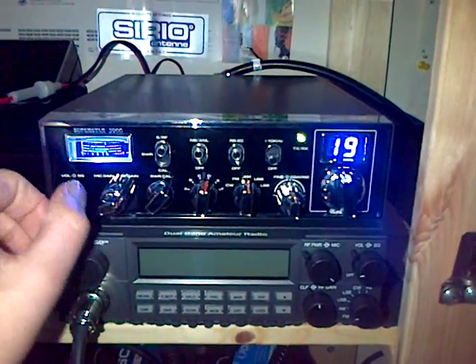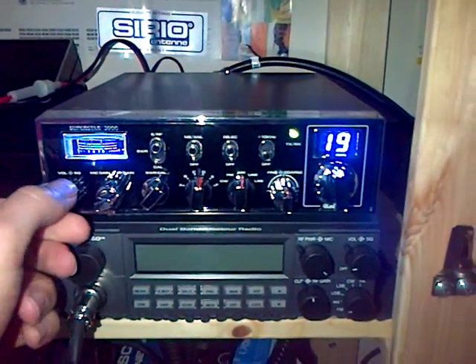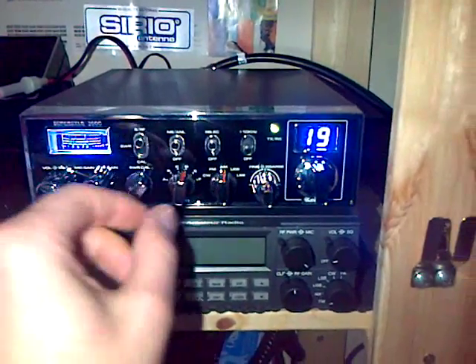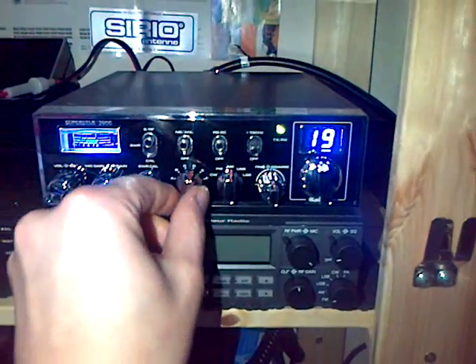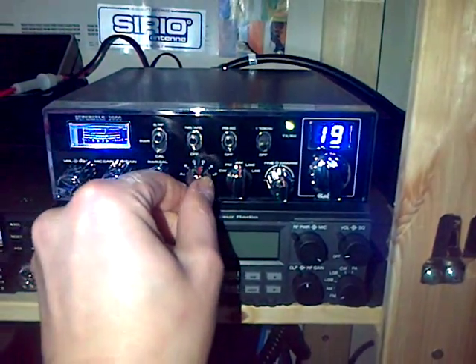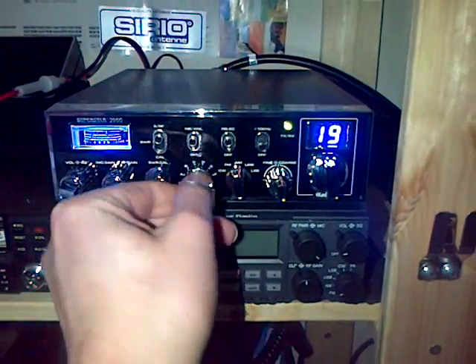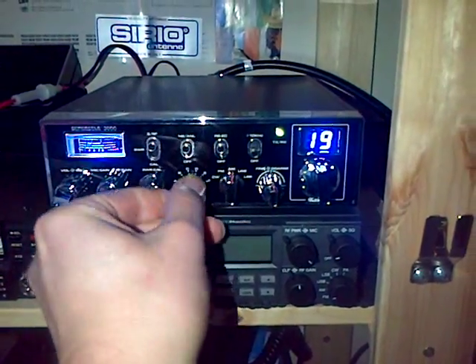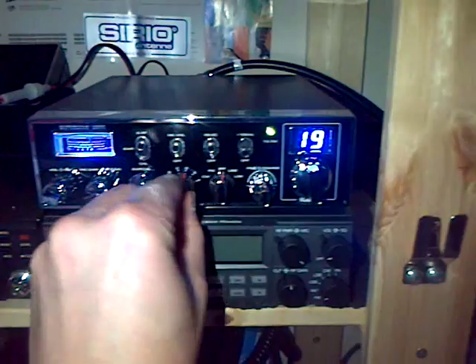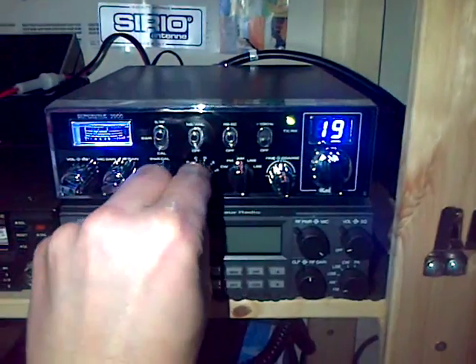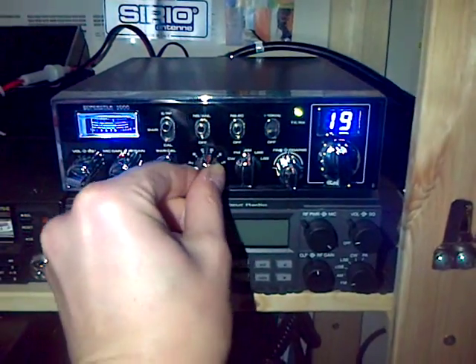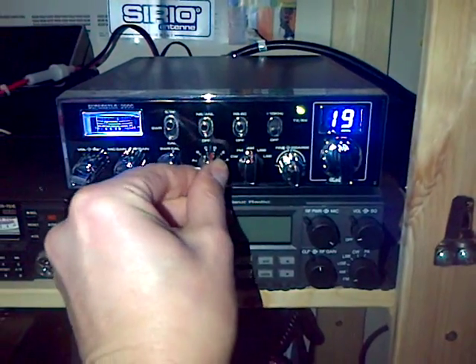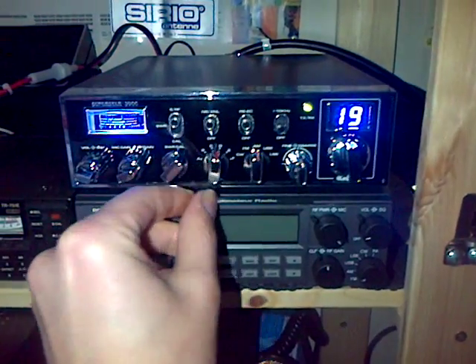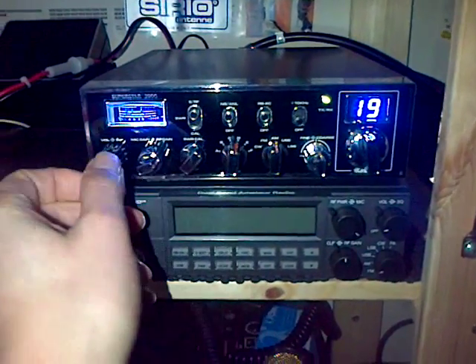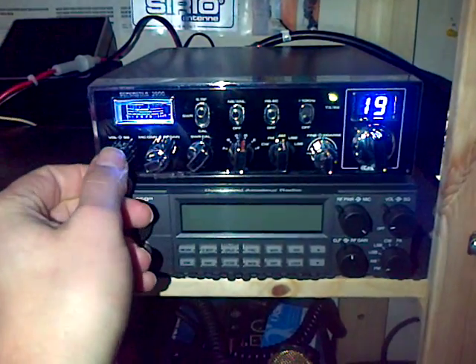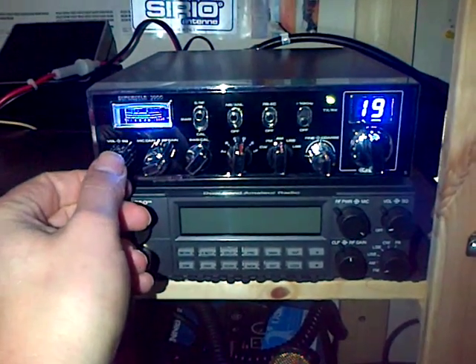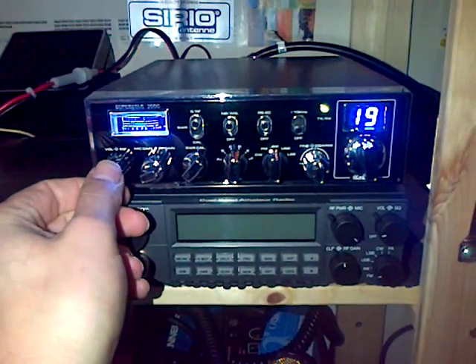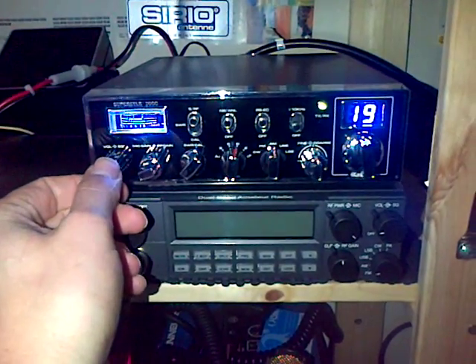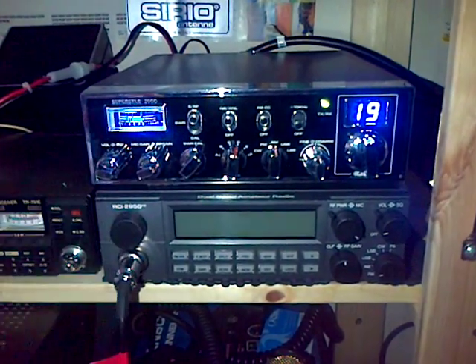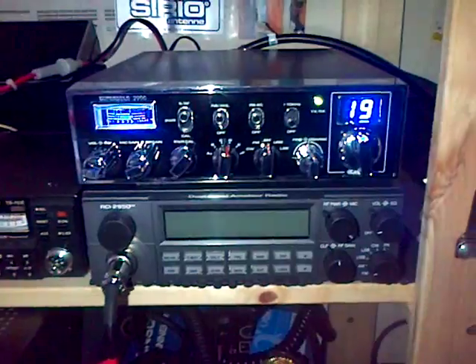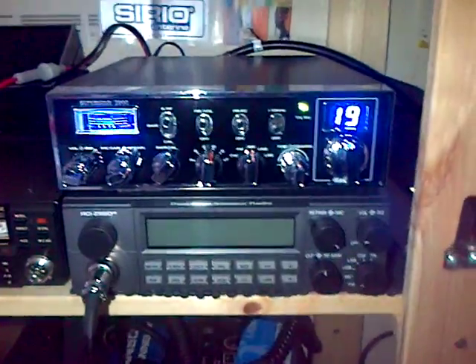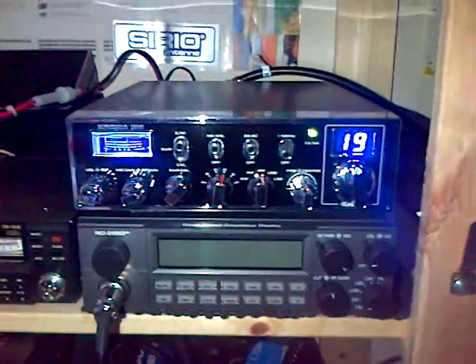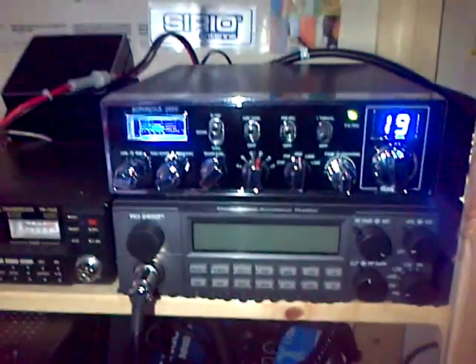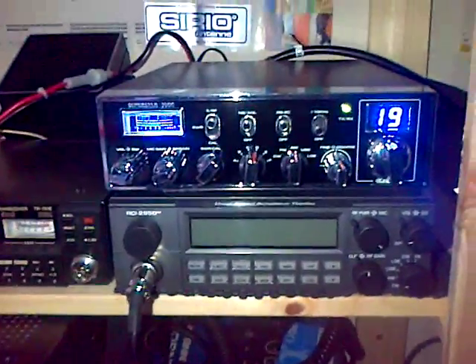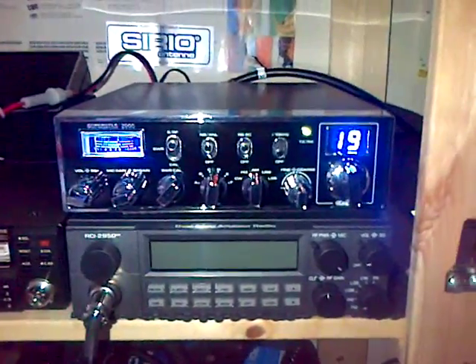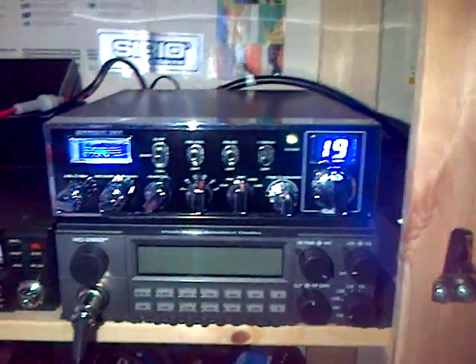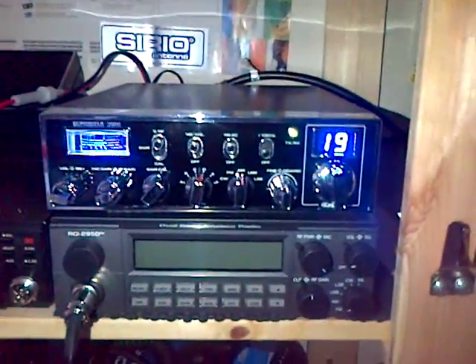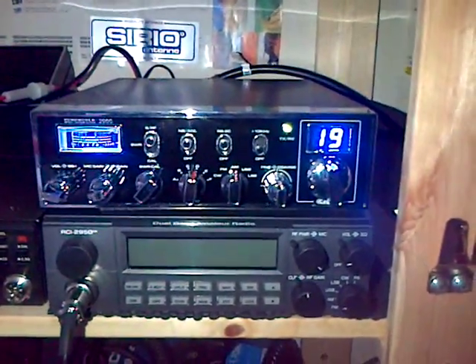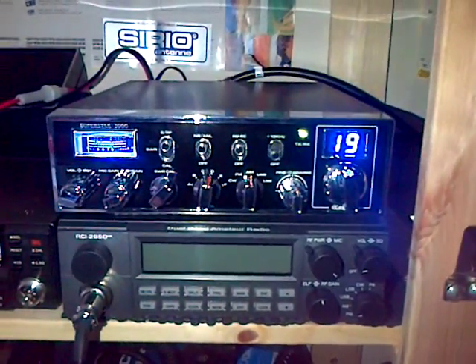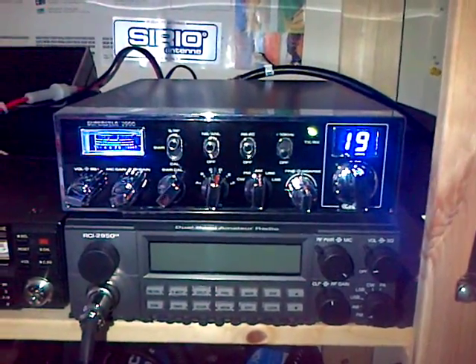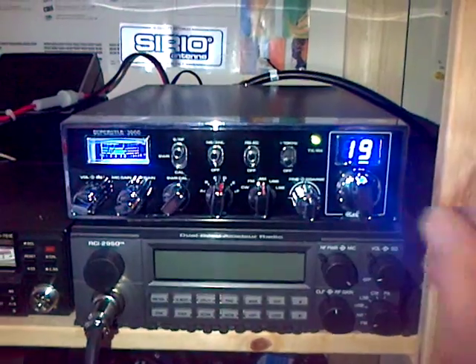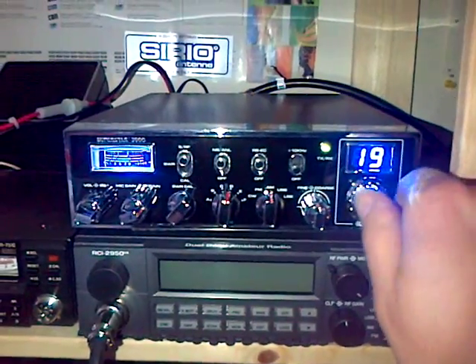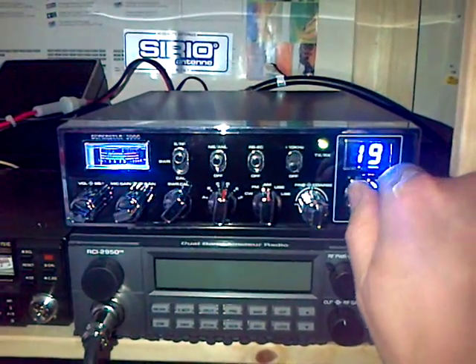Currently the ABCDF doesn't function because the mod hasn't been done. So it's just effectively a mid-band multi-mode — 4W AM/FM and 12W SSB.